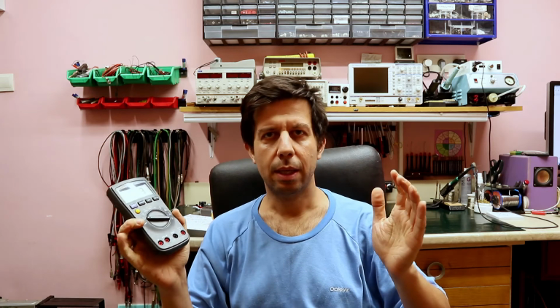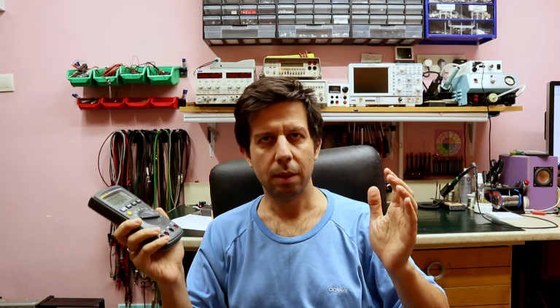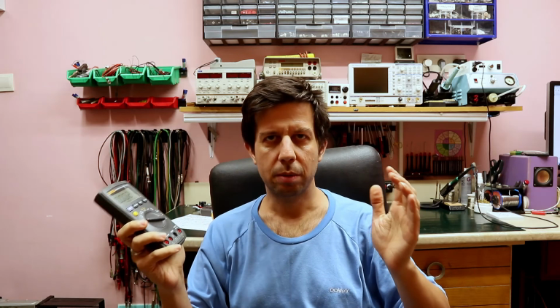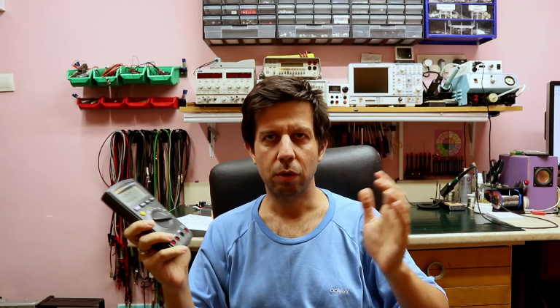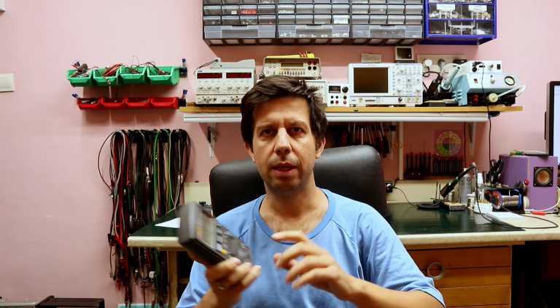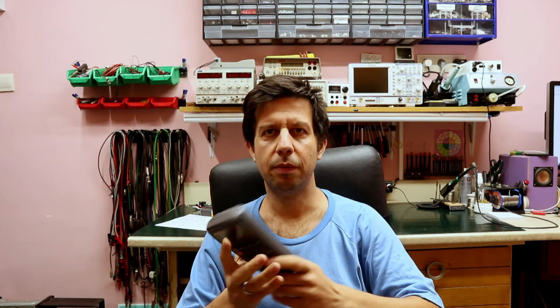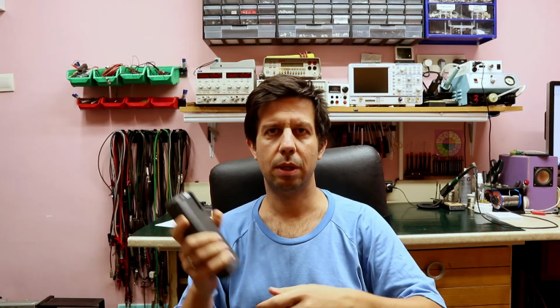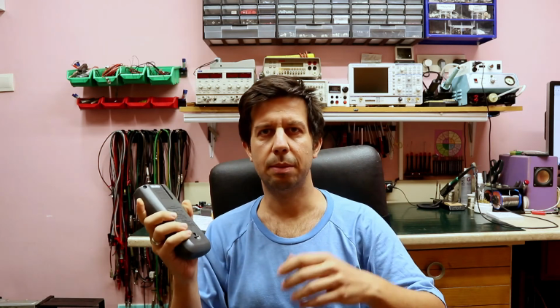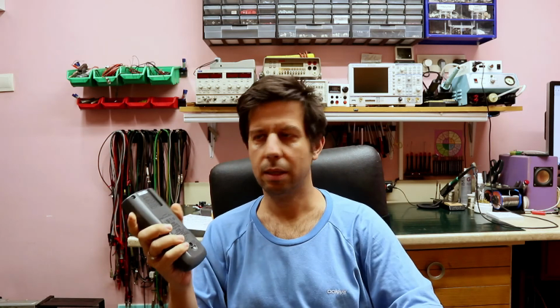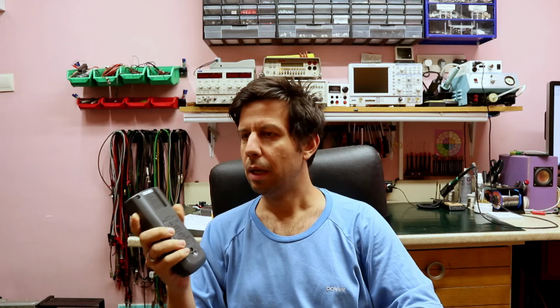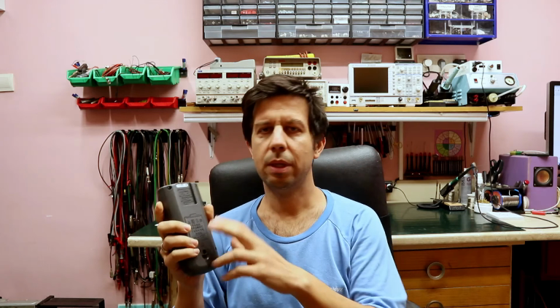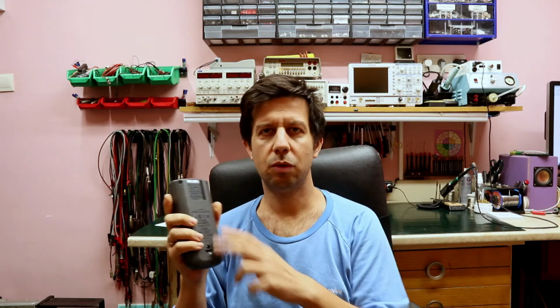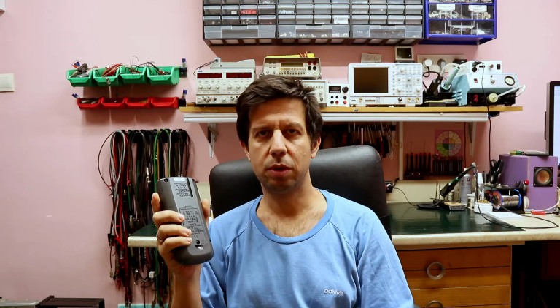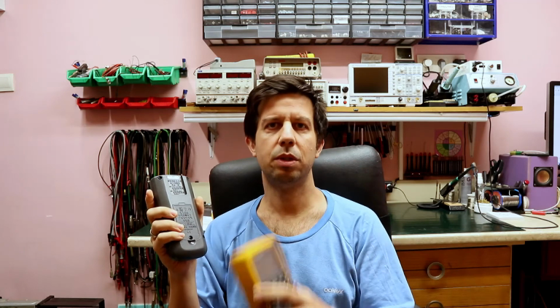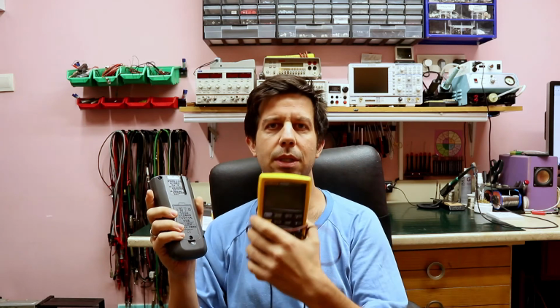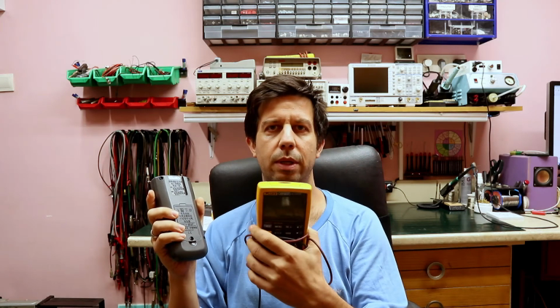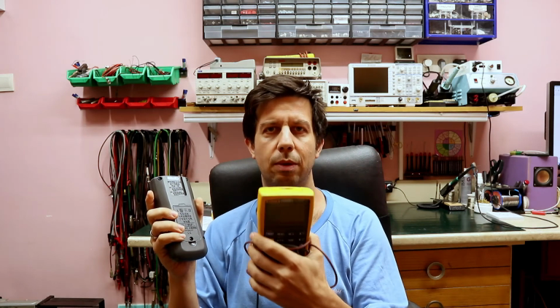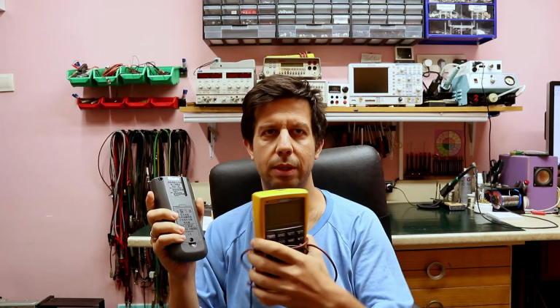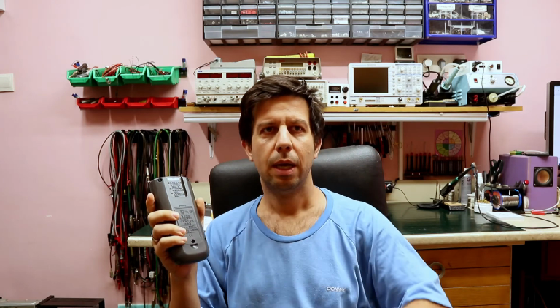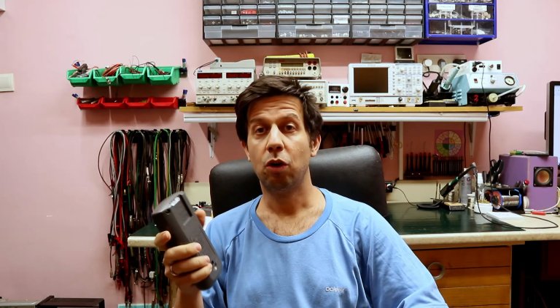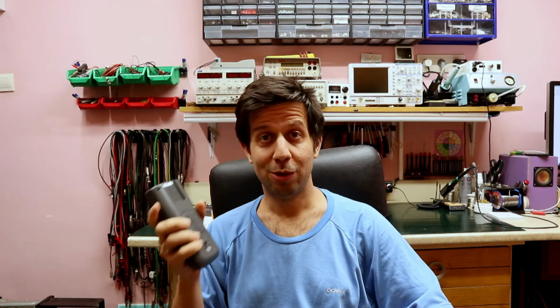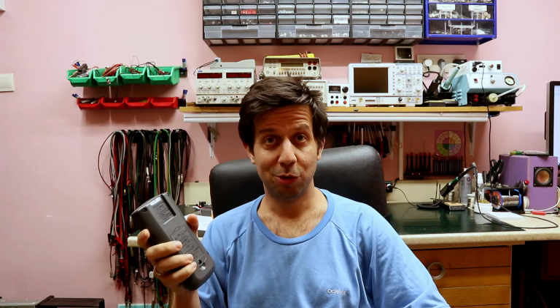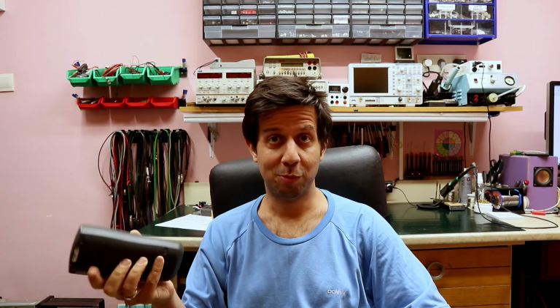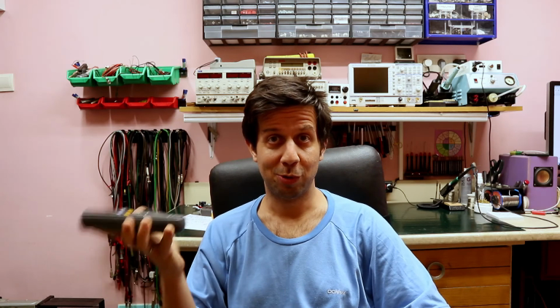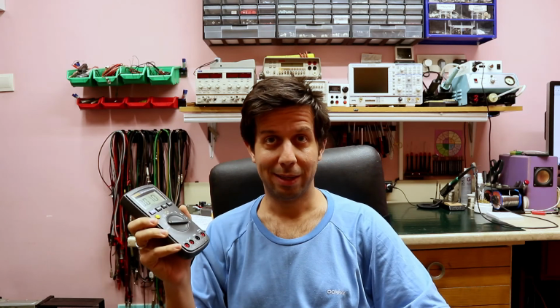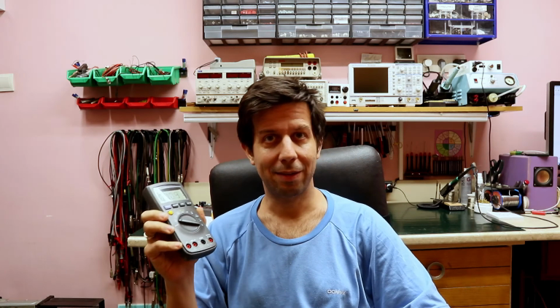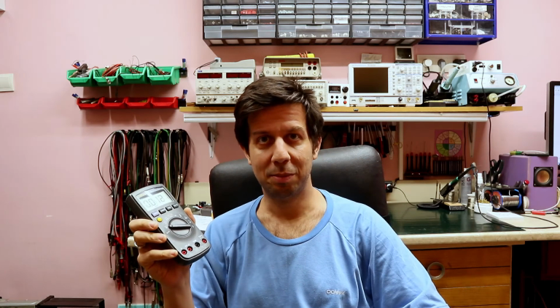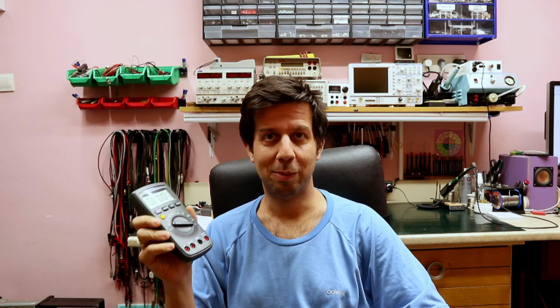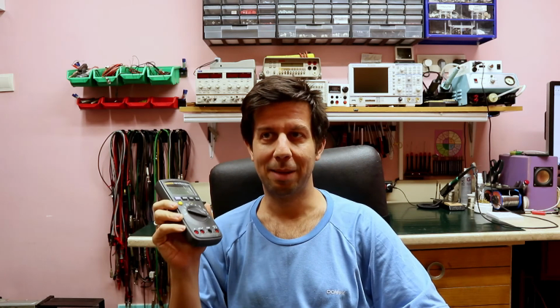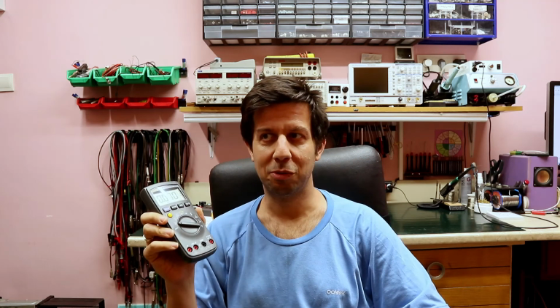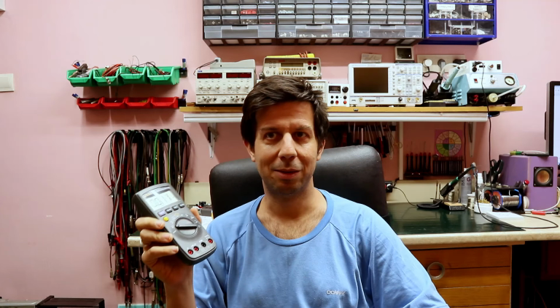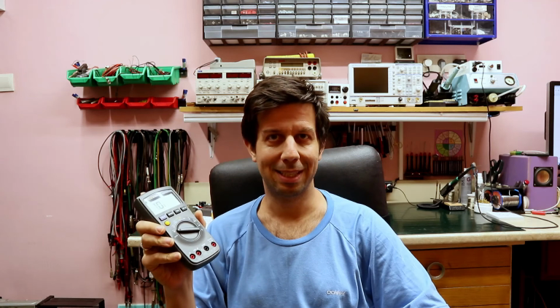There is a calibration menu and I simply followed the steps there, trimming the internal trim pots using a reference meter. I hope you enjoyed this unusual chip-on-board repair. I haven't done this before, but I'm happy that the repair was successful.